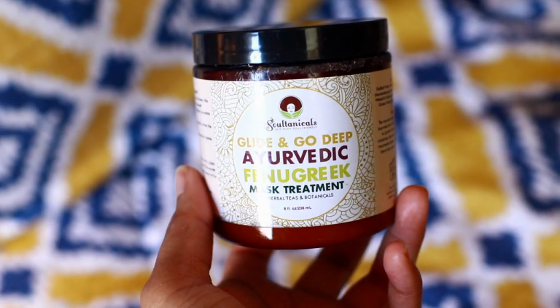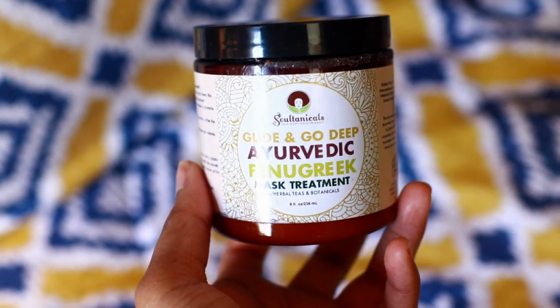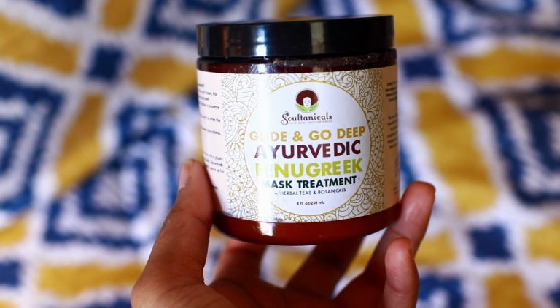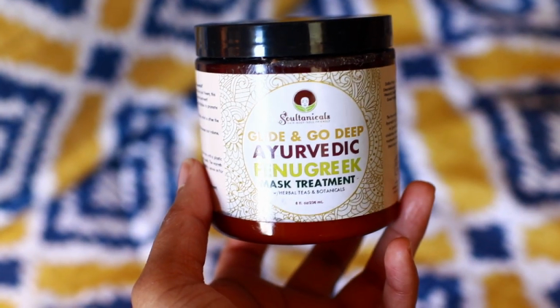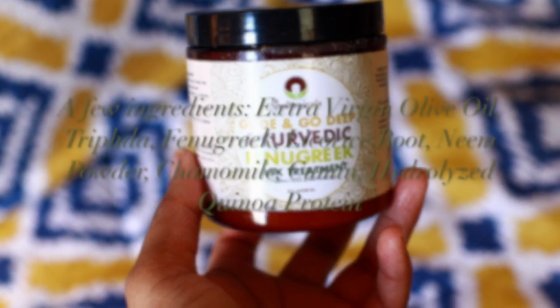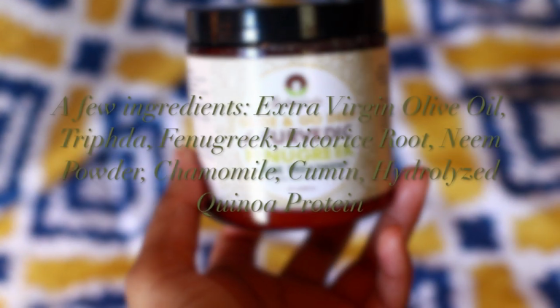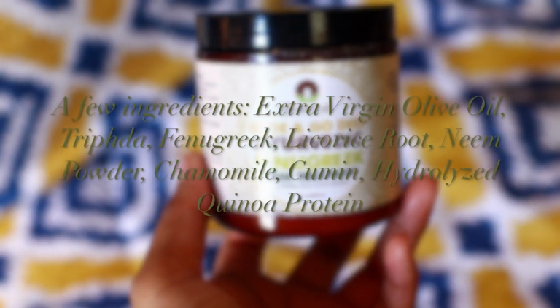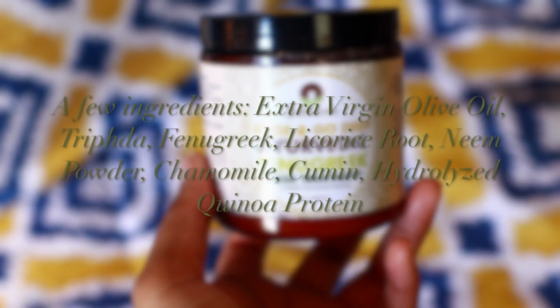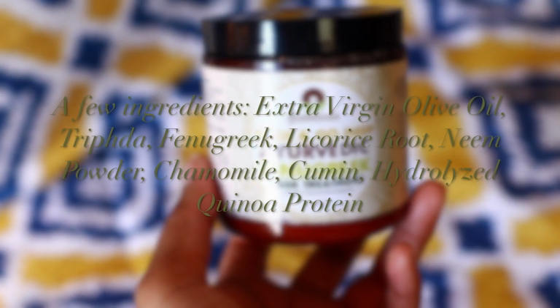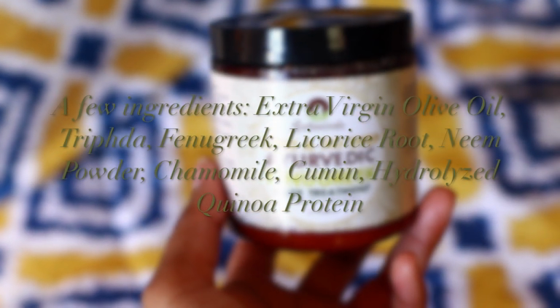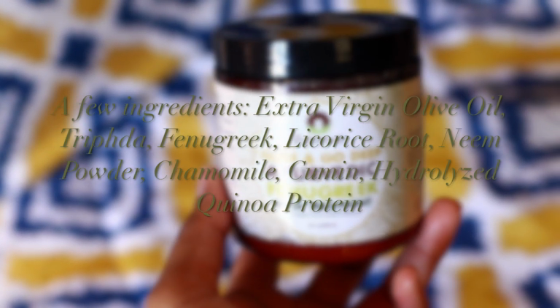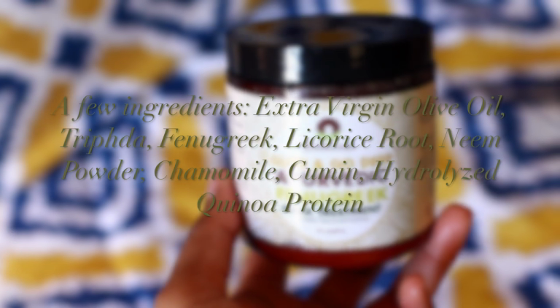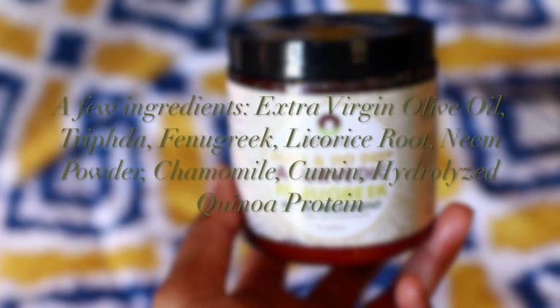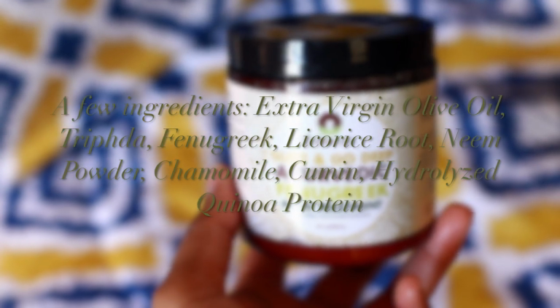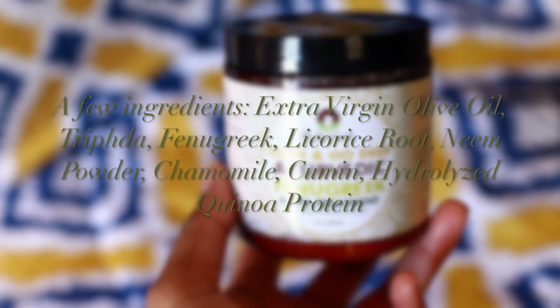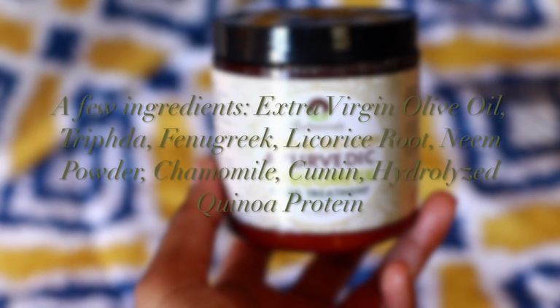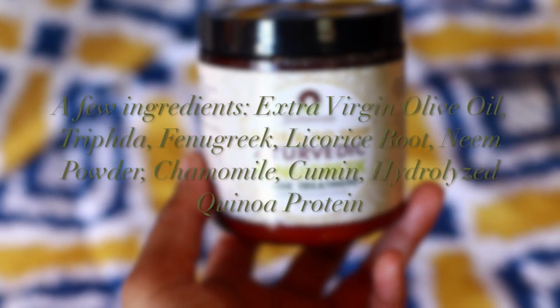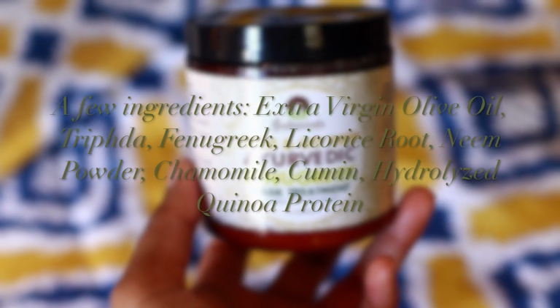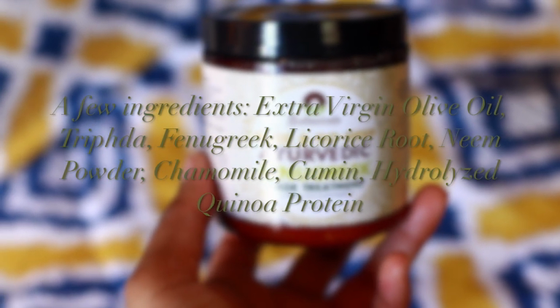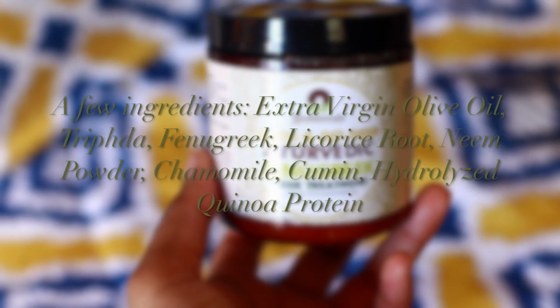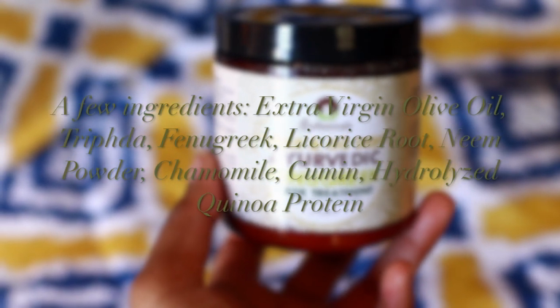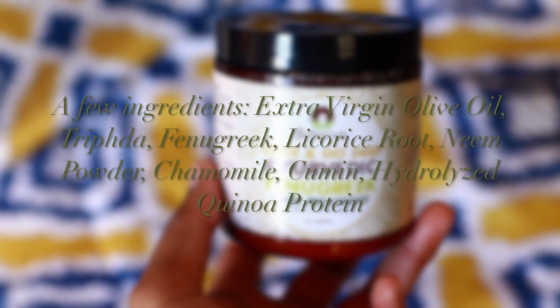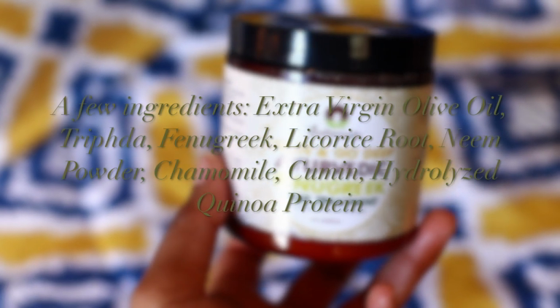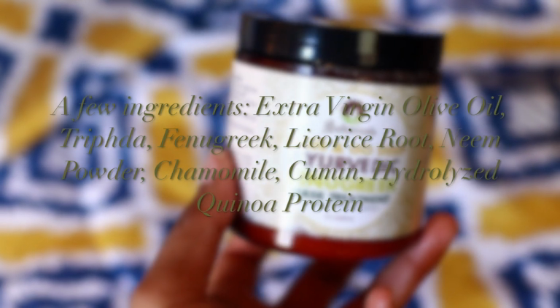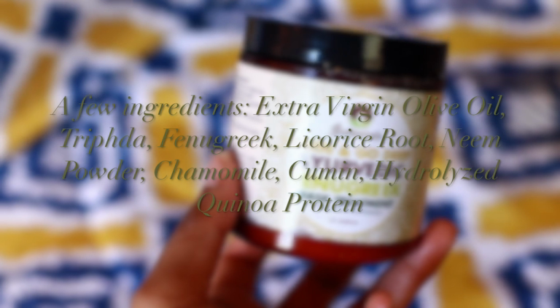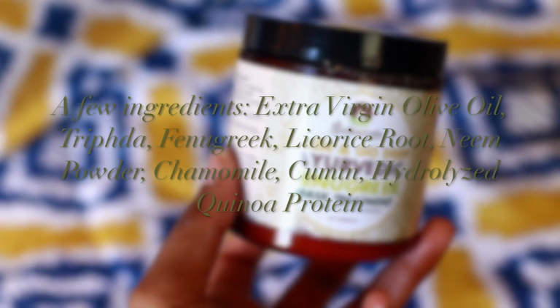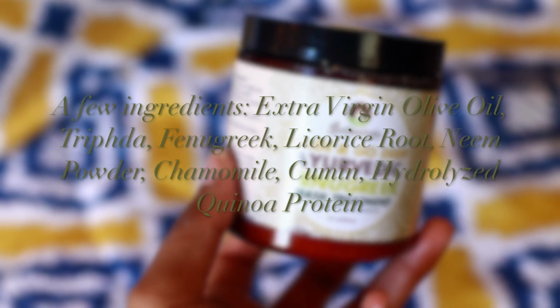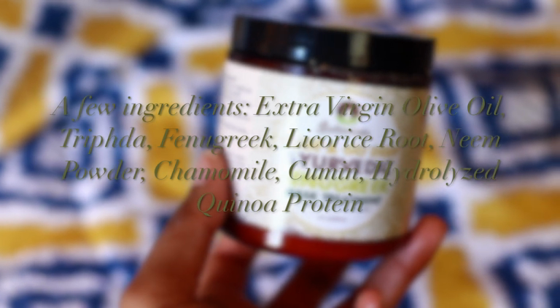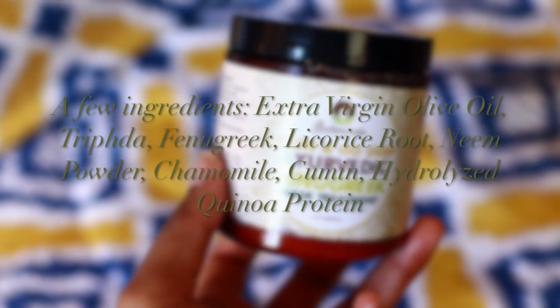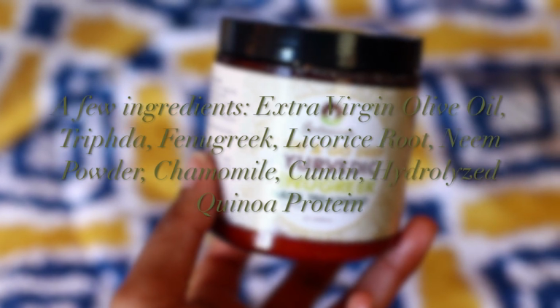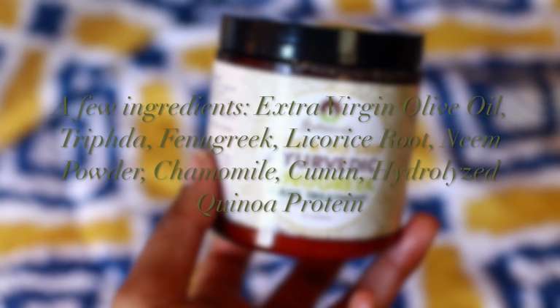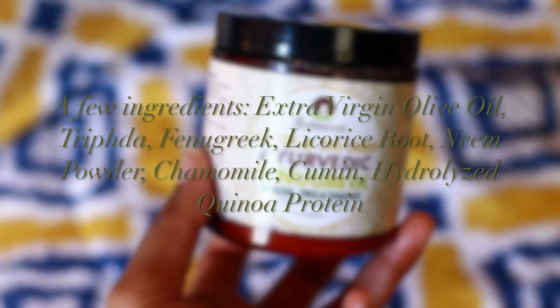So let's talk about these ingredients. There's extra virgin olive oil, triphala, fenugreek, licorice root, neem powder, chamomile, cumin seed oil, and hydrolyzed quinoa protein, just to name a few.